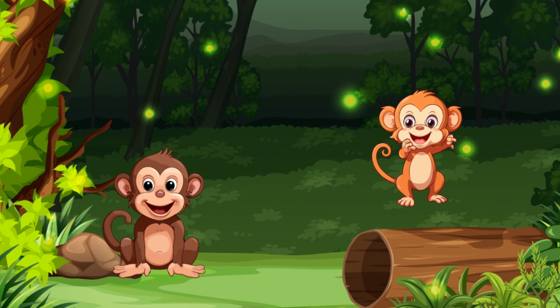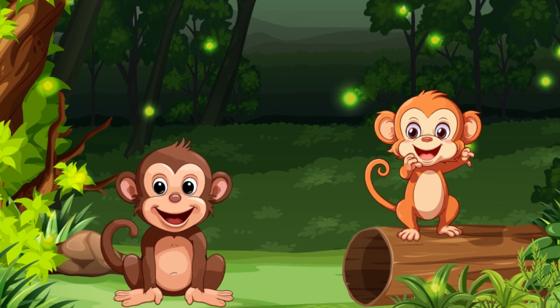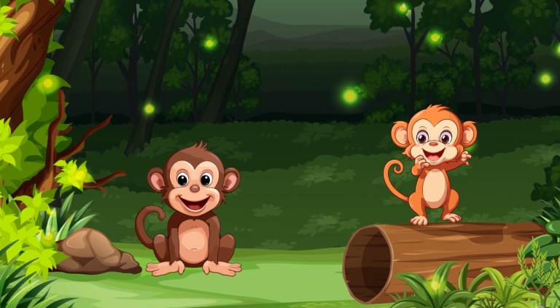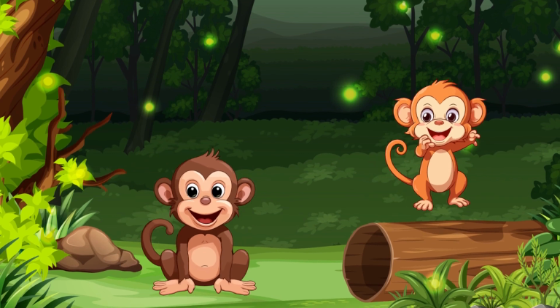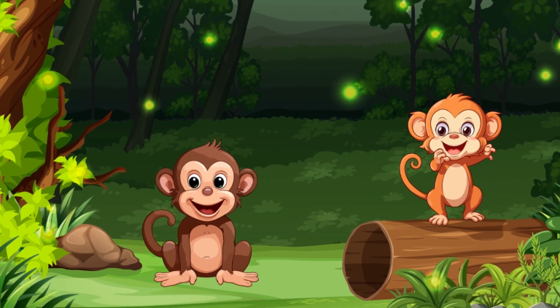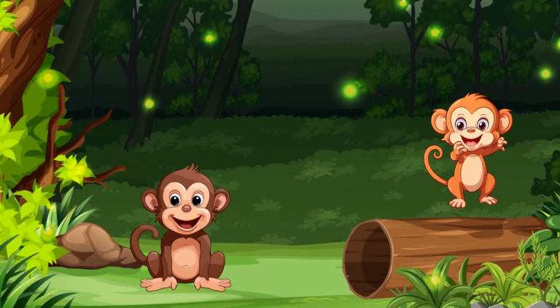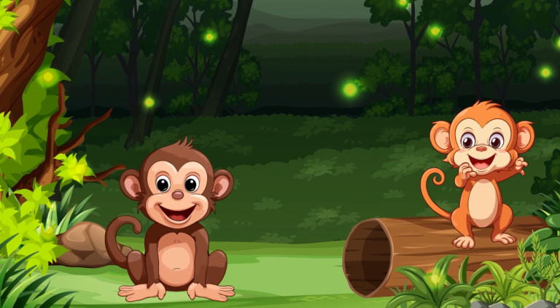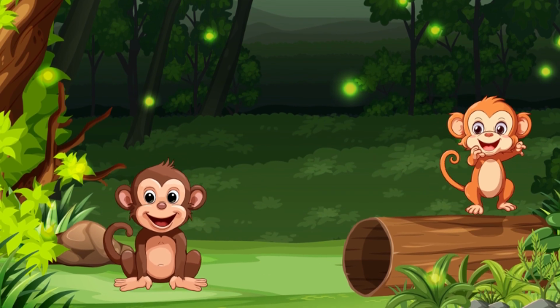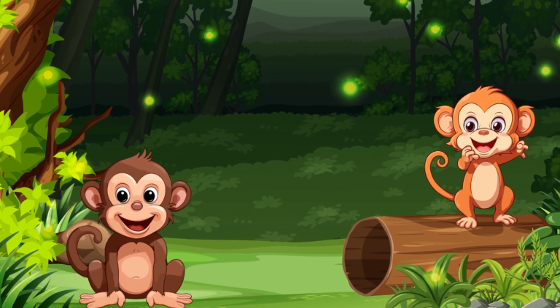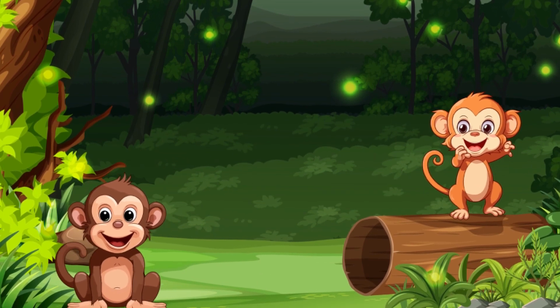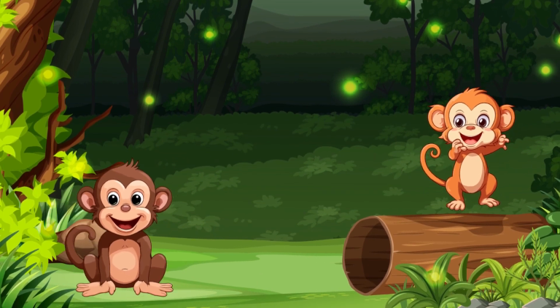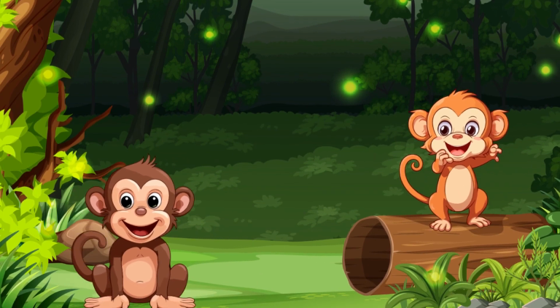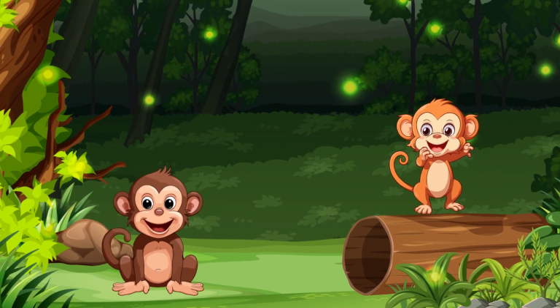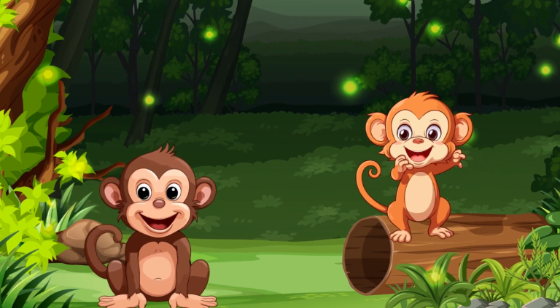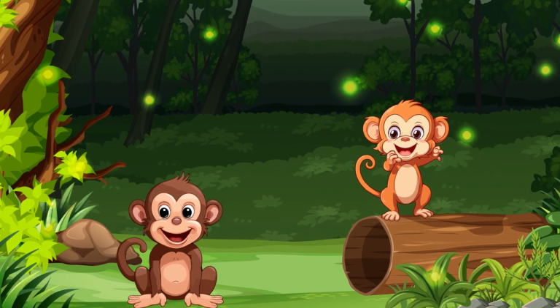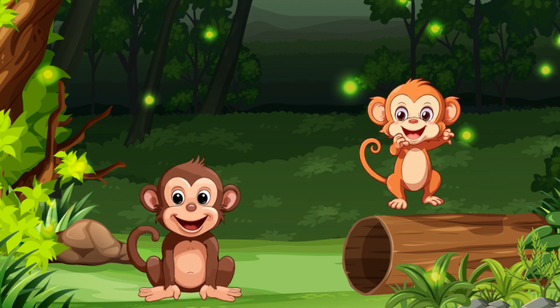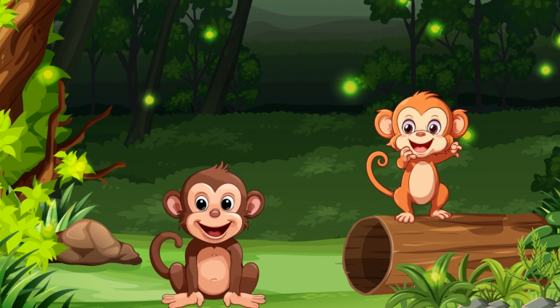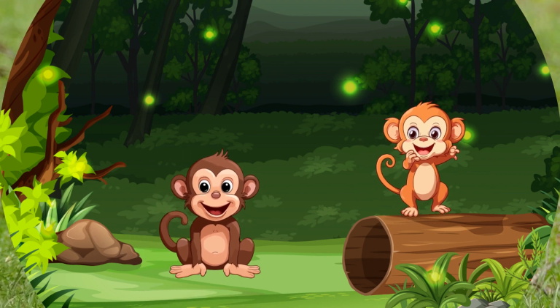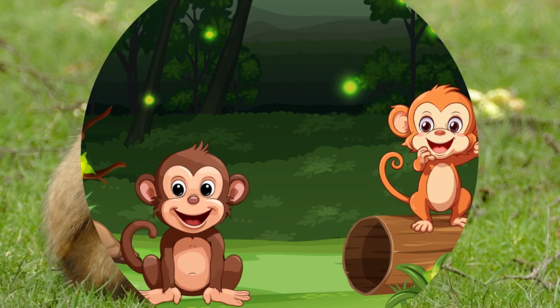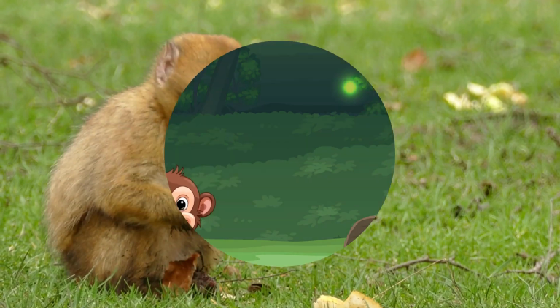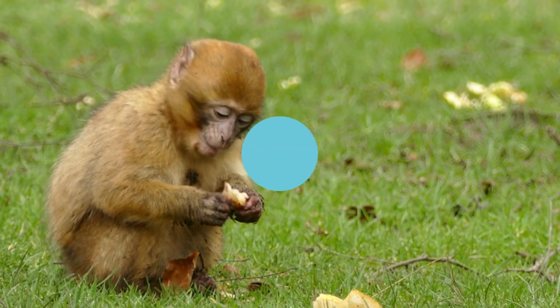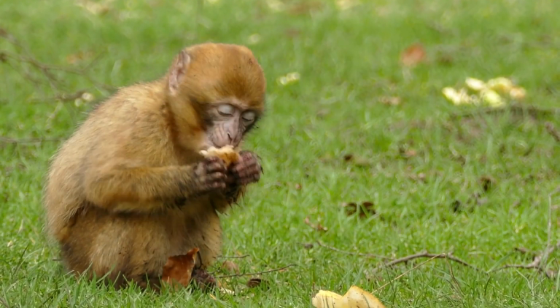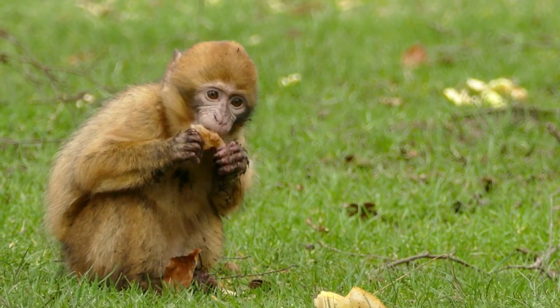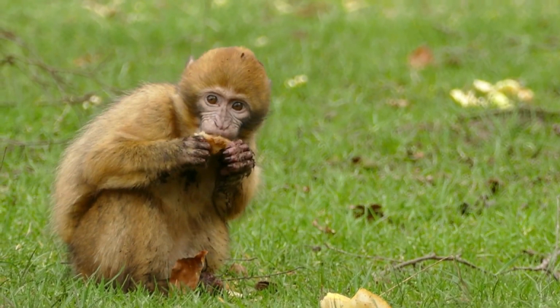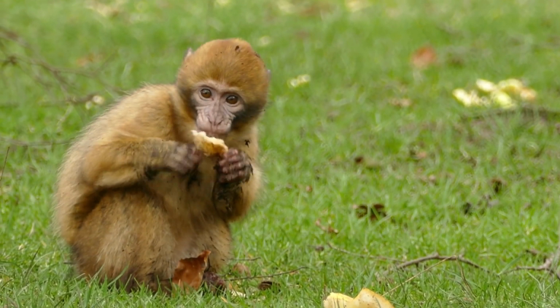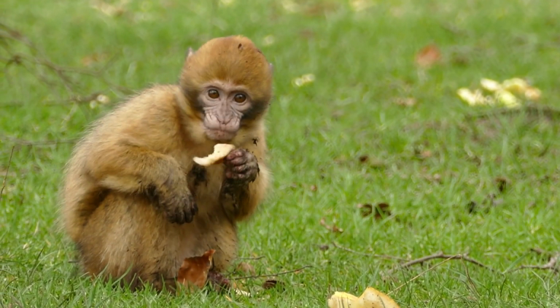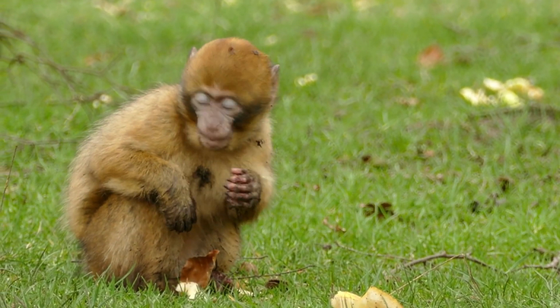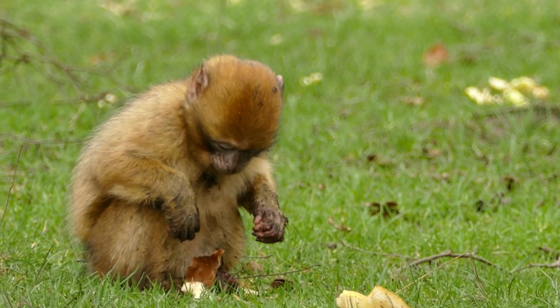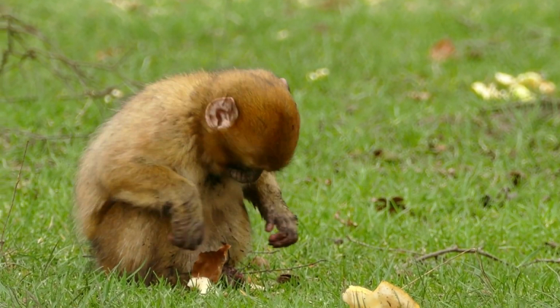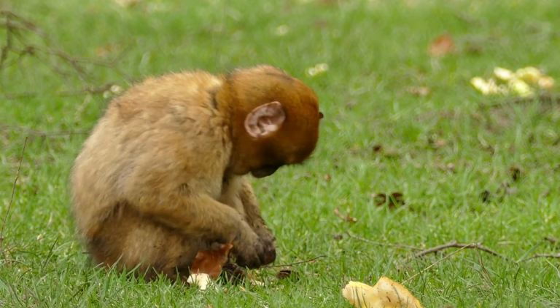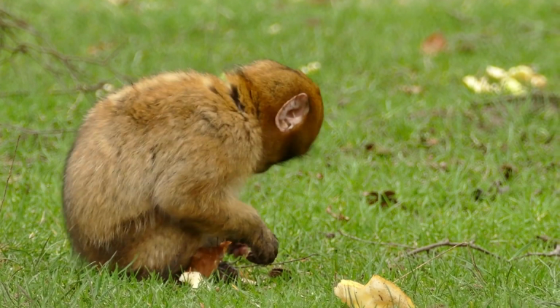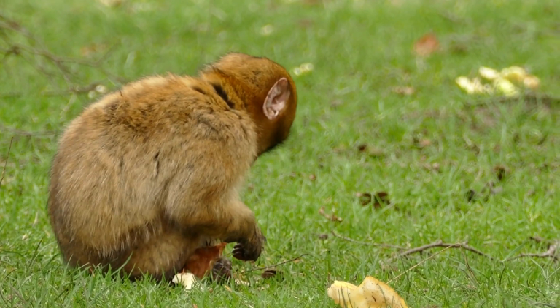Let's meet our first friend, the monkey. Monkeys are highly intelligent and love to play. They live in vast forests and enjoy swinging from tree branches. The key uniqueness of monkeys is their intelligence.